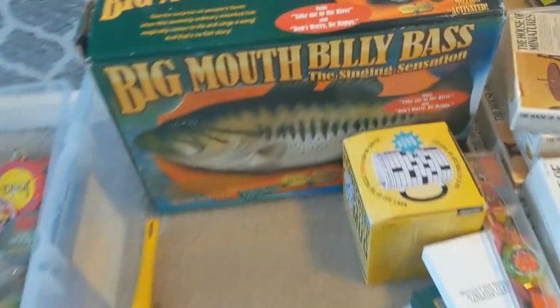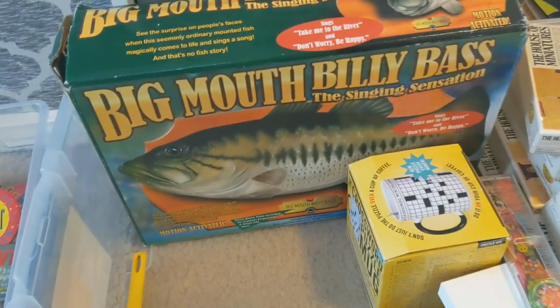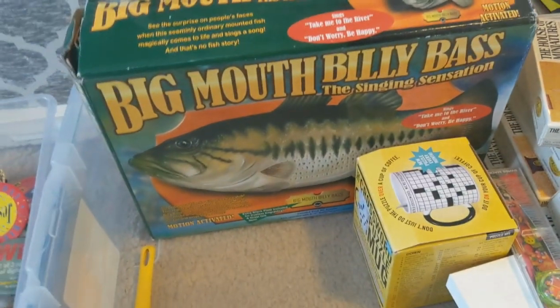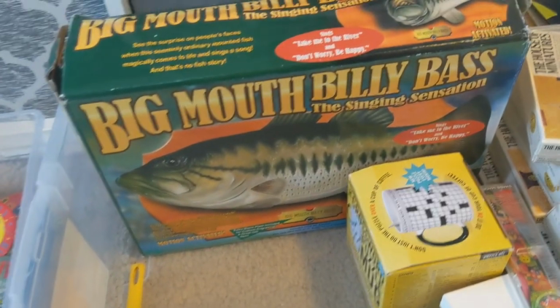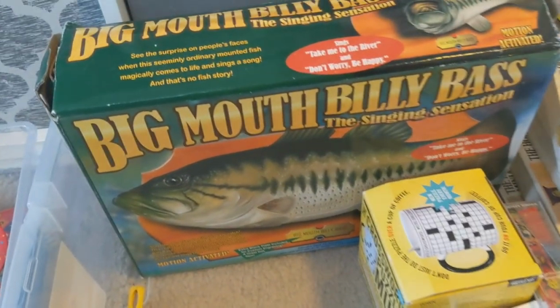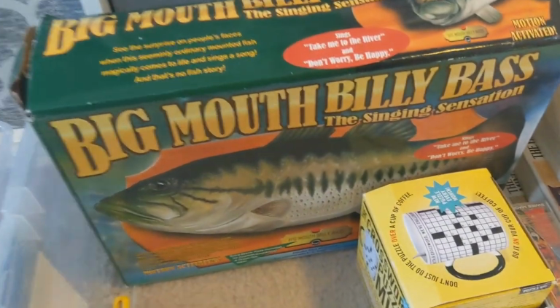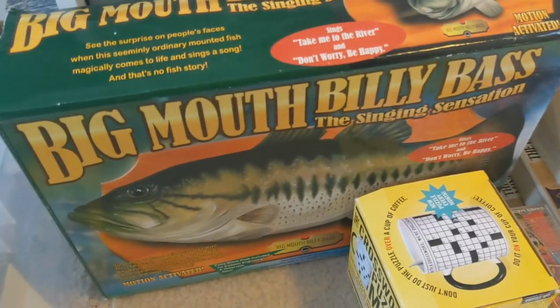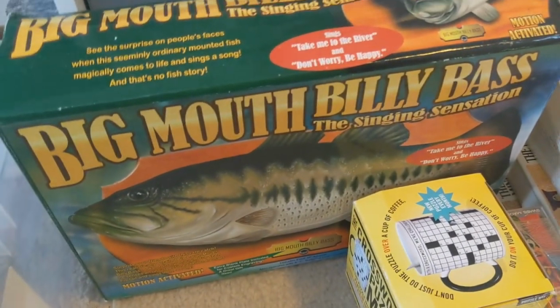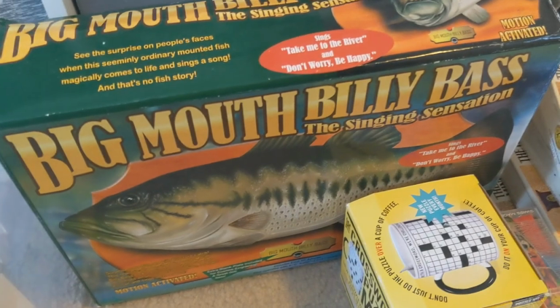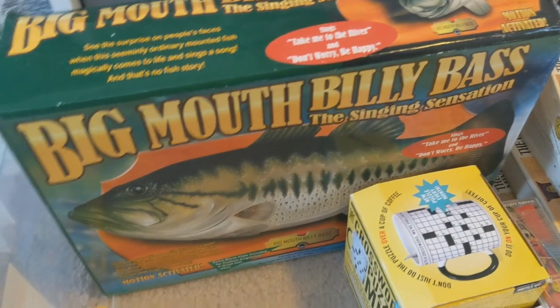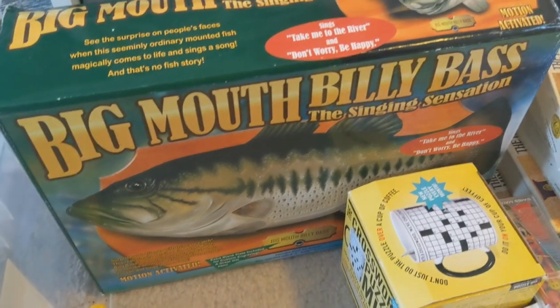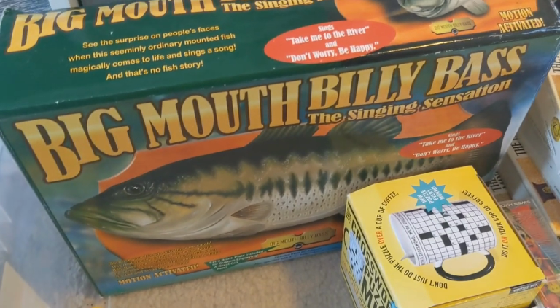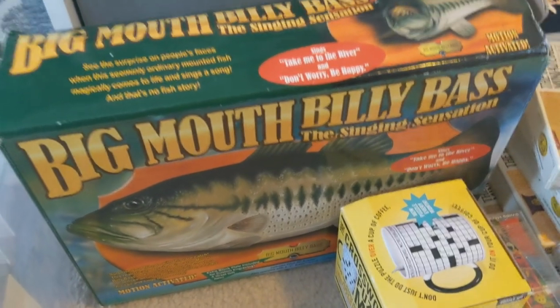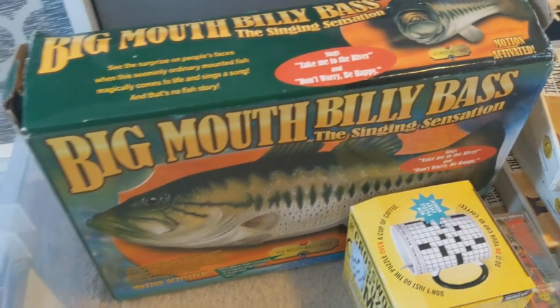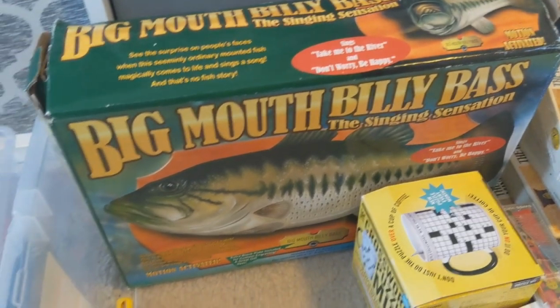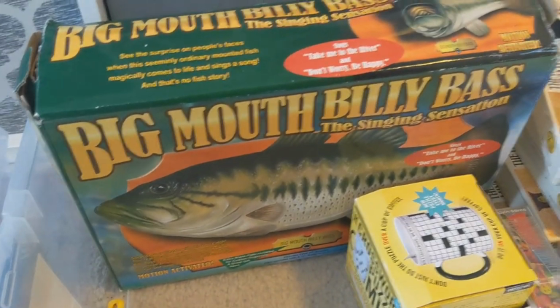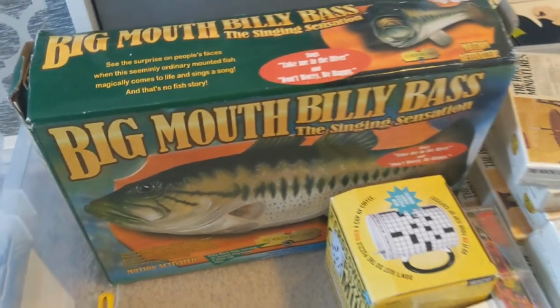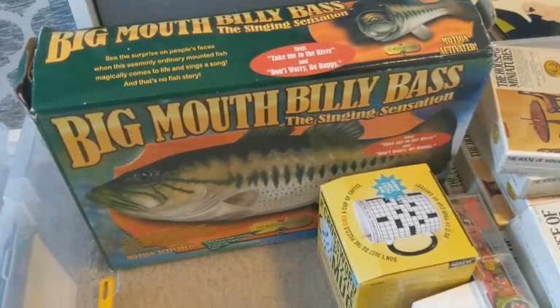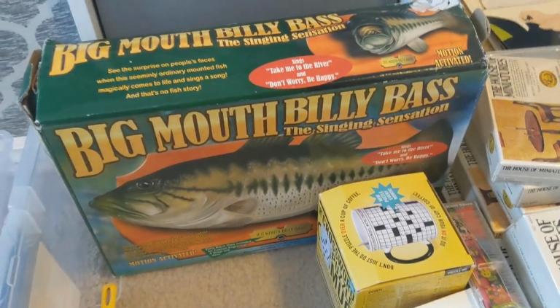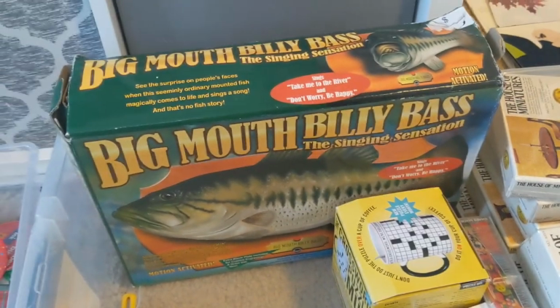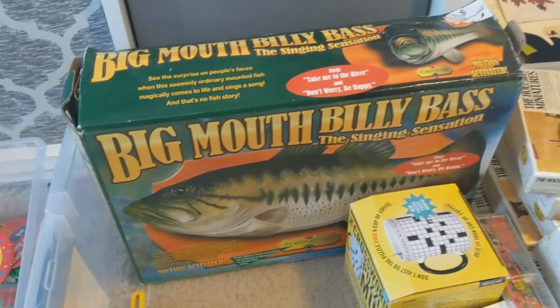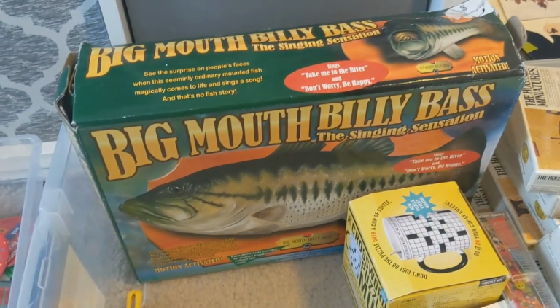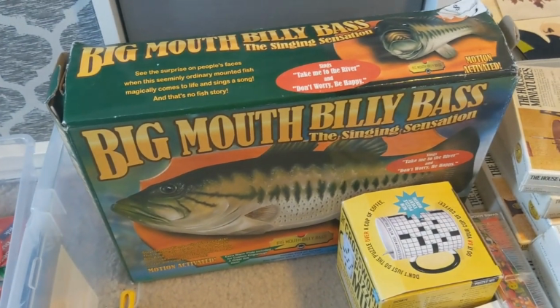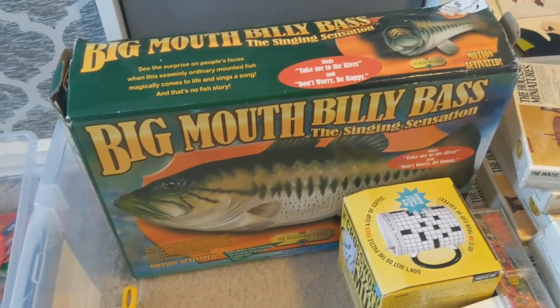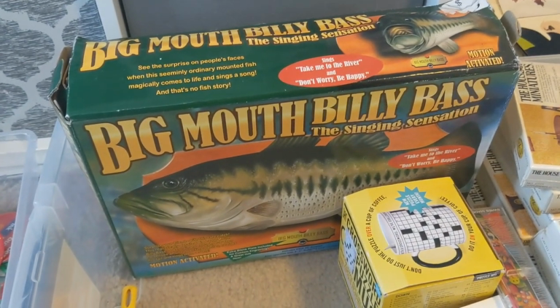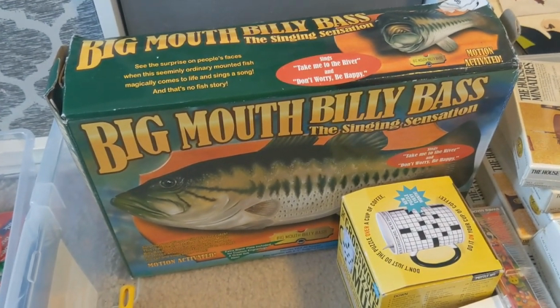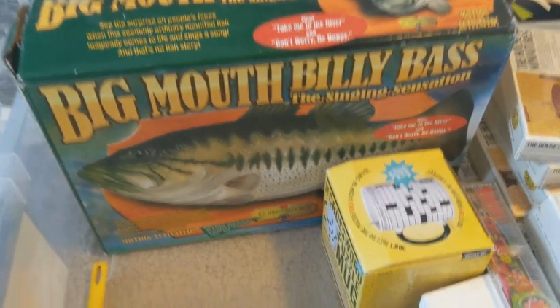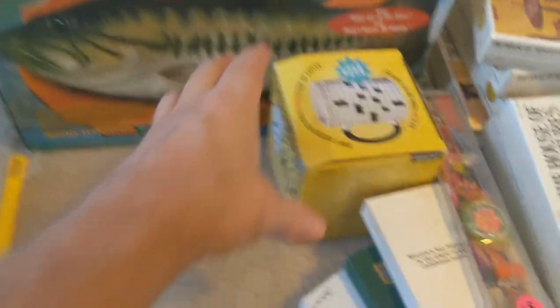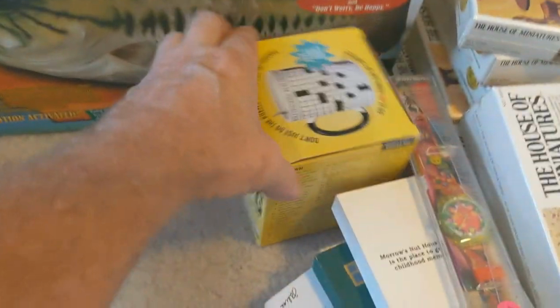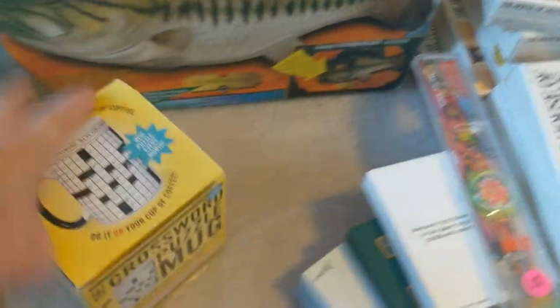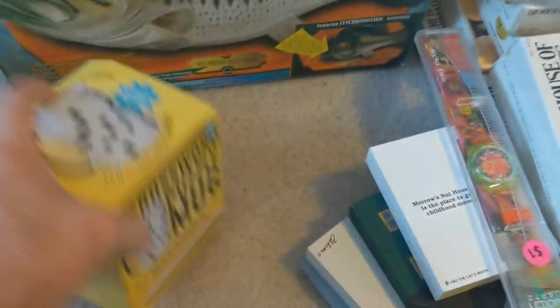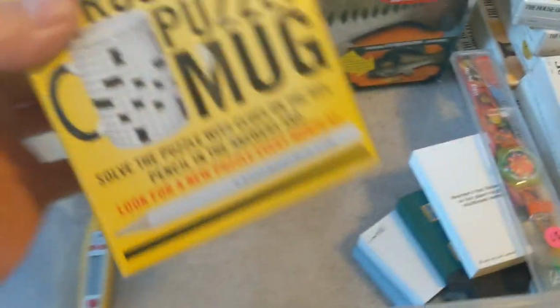I picked up a Big Mouth Billy Bass — the talking, singing fish — that was just five dollars. It's in perfect working condition, I tried it out, got batteries in it, and comps look like they're around $20 to $25.